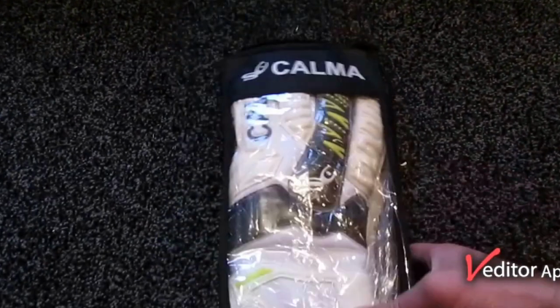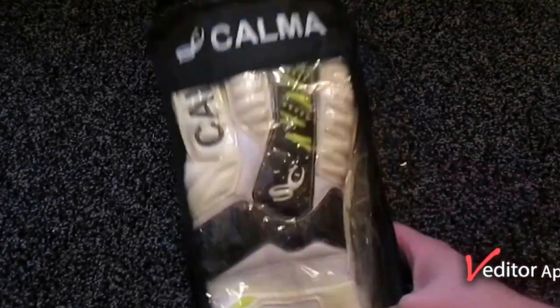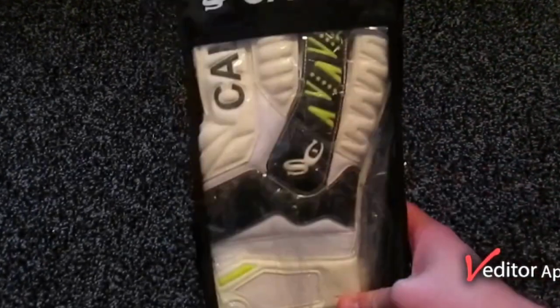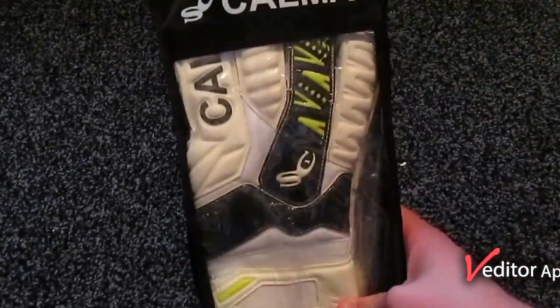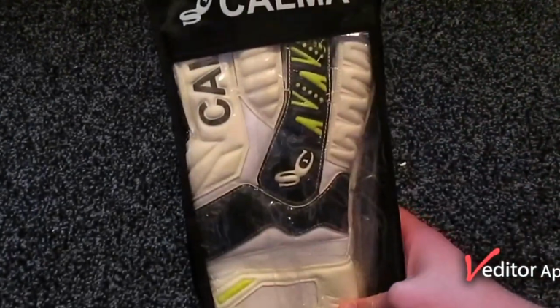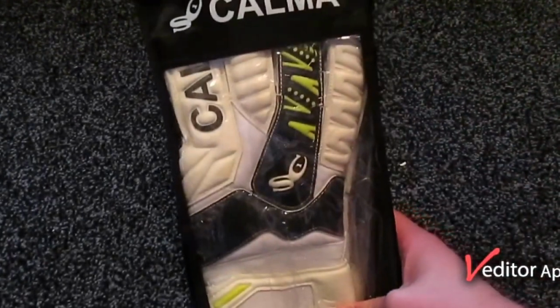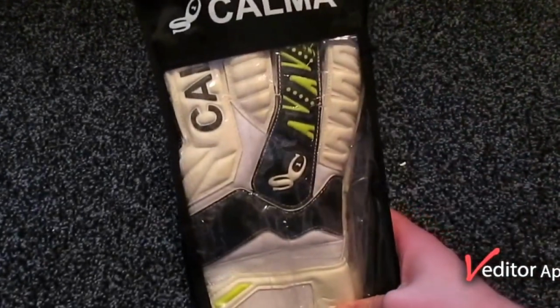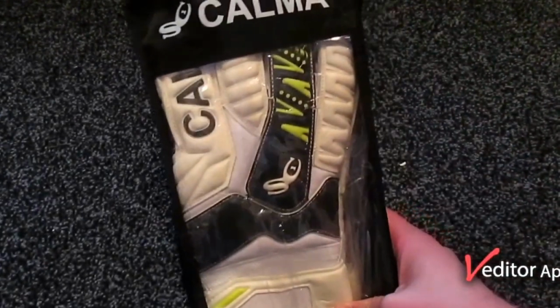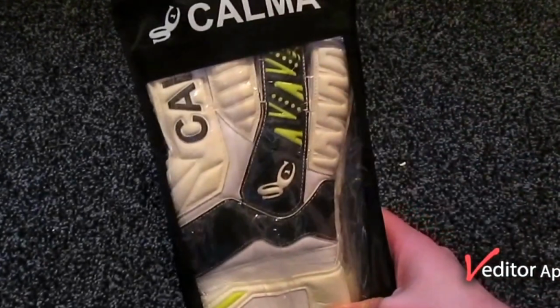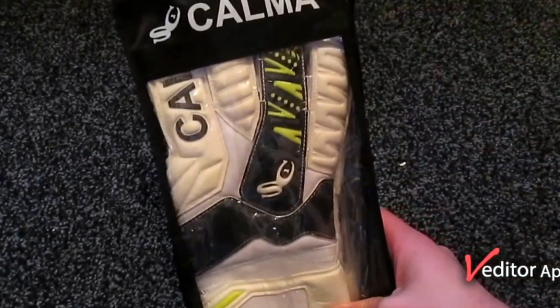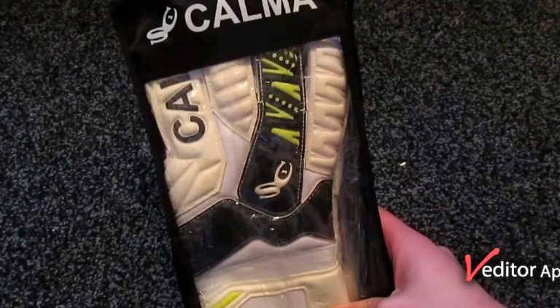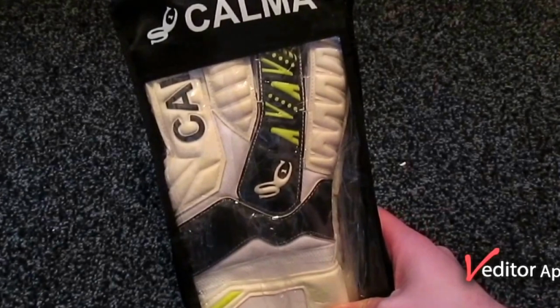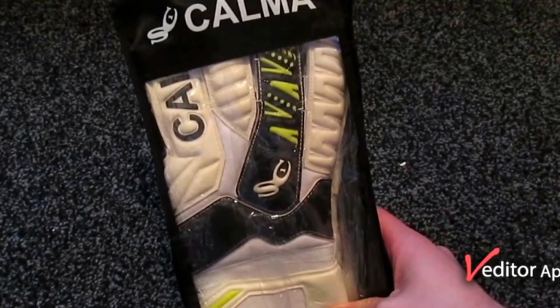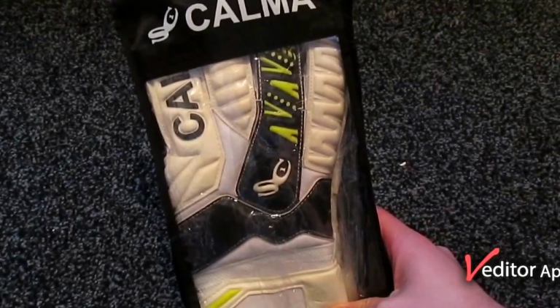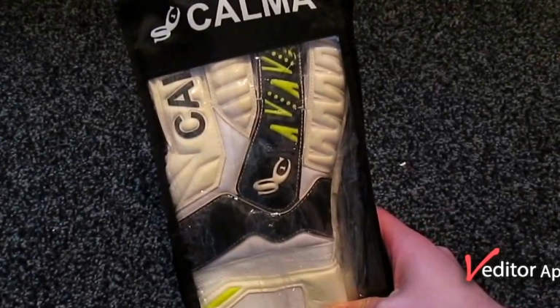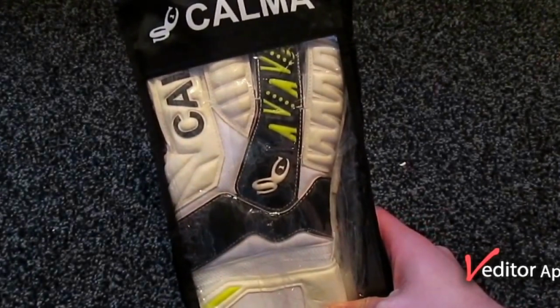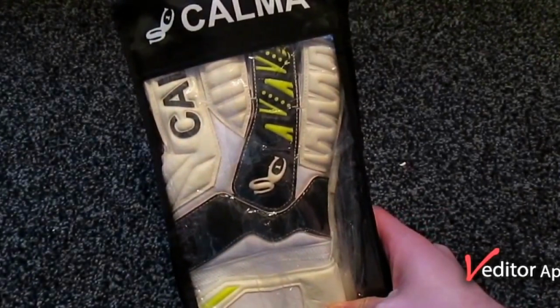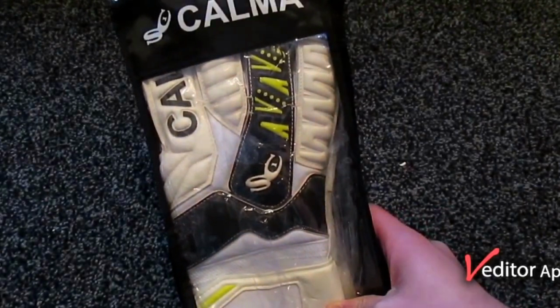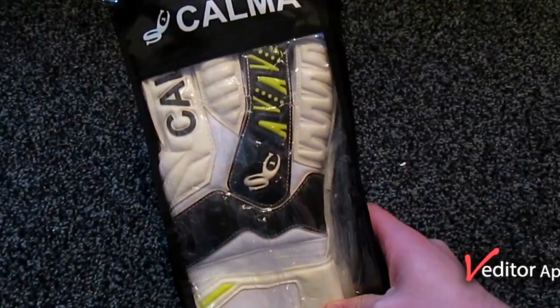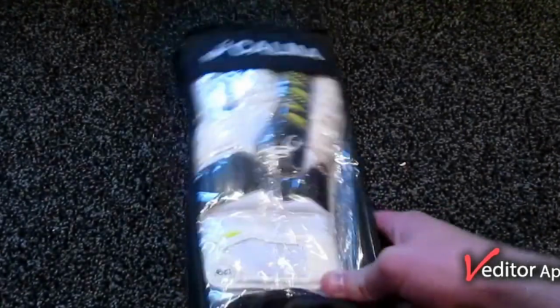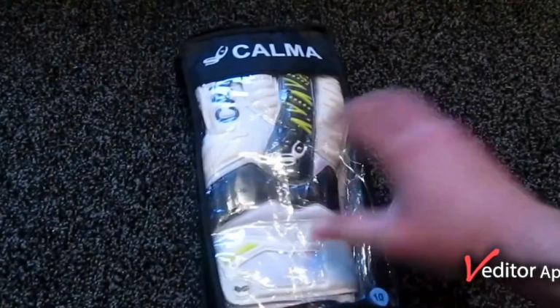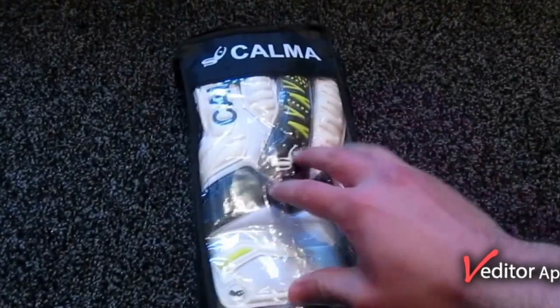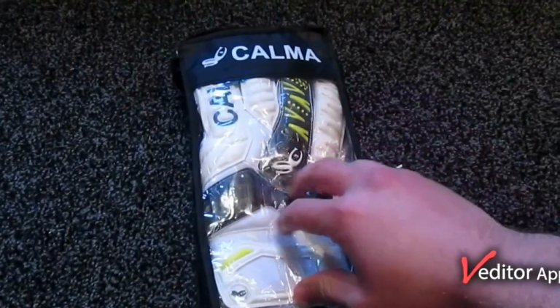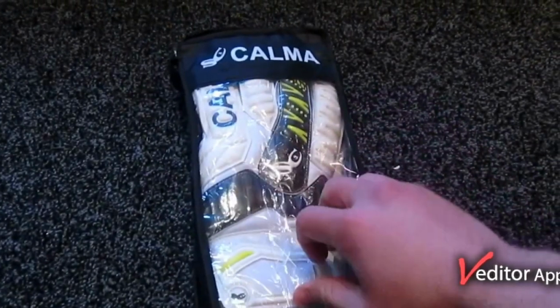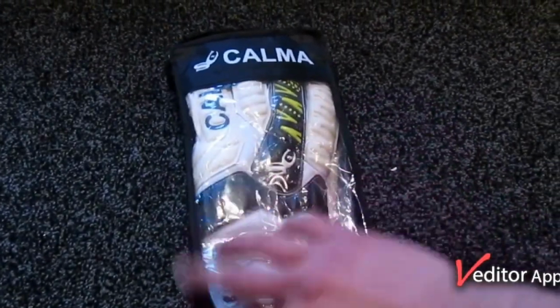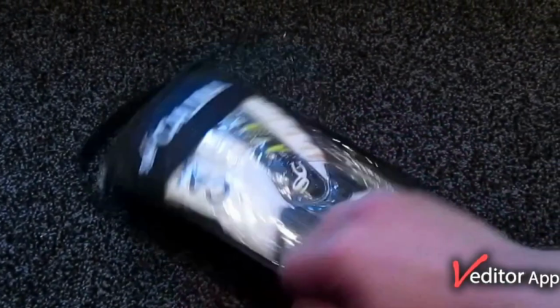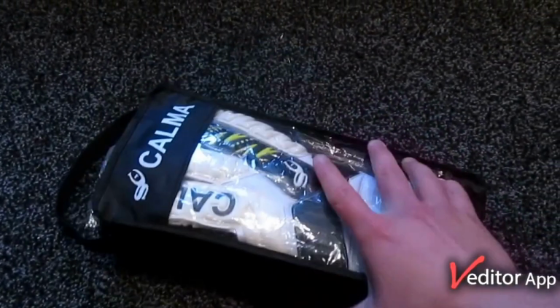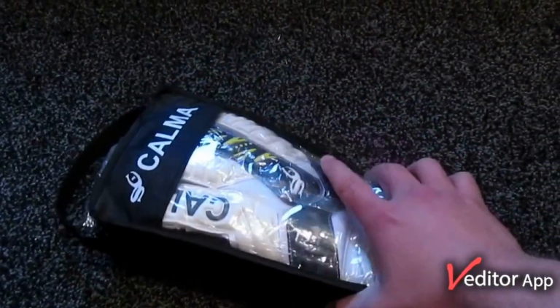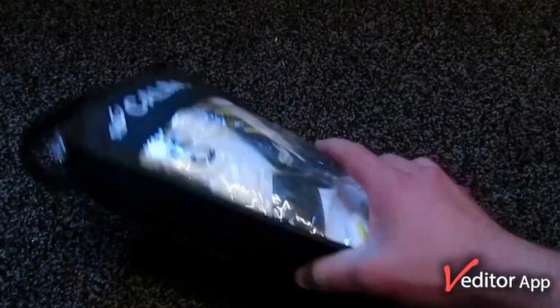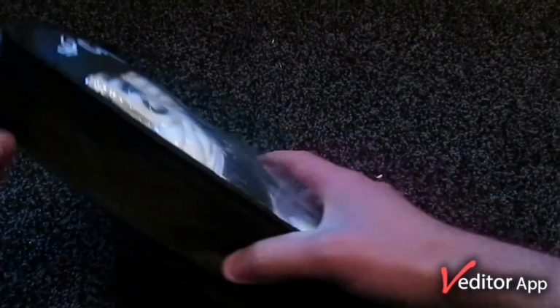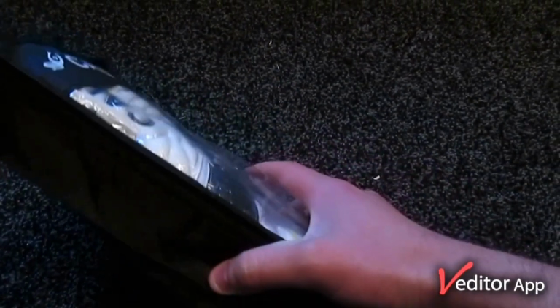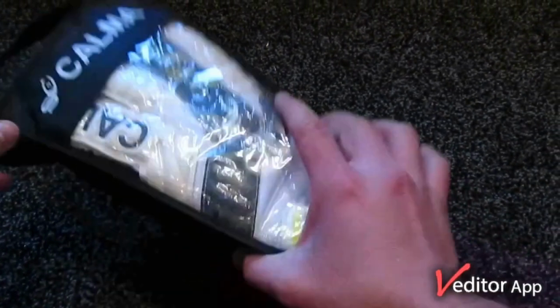I've never used Calma before but I've been really keen to get a look at them because I'm quite a fan of their latest design in their 2015-2016 range.